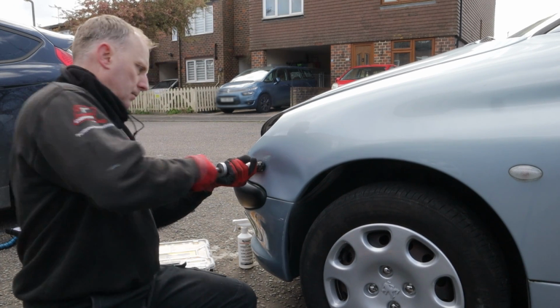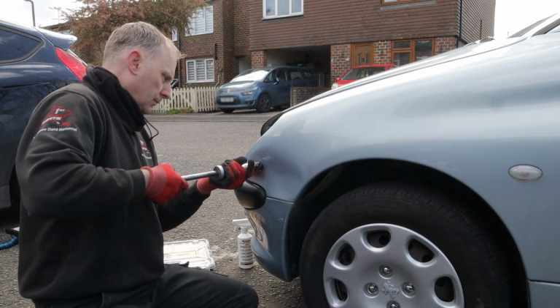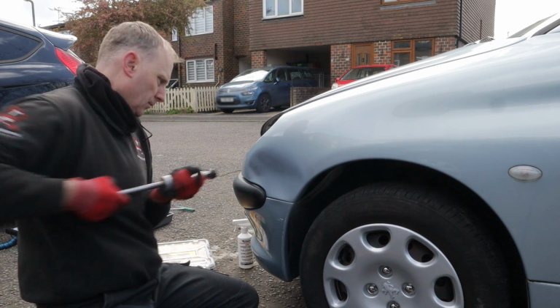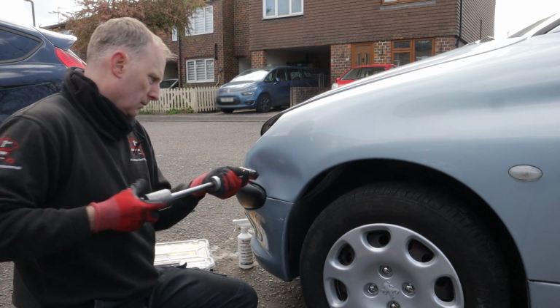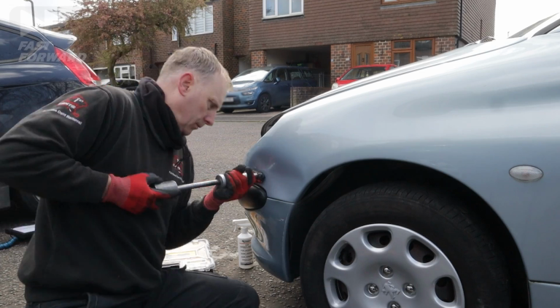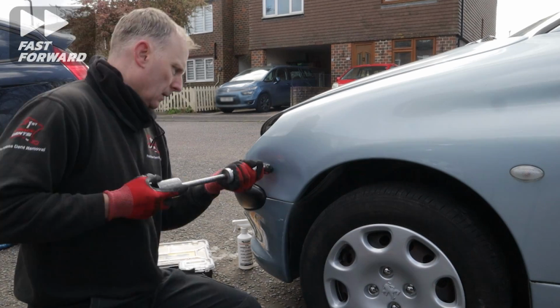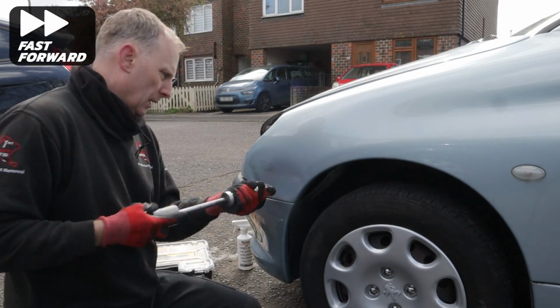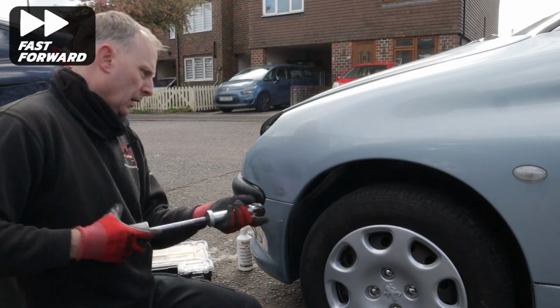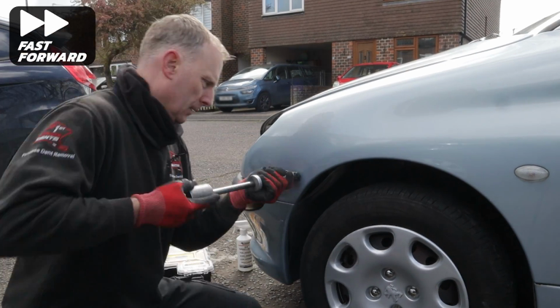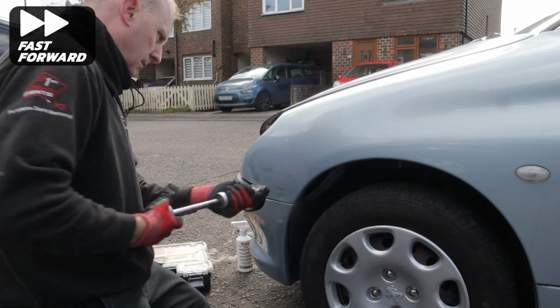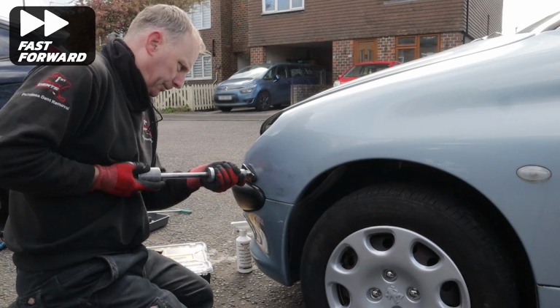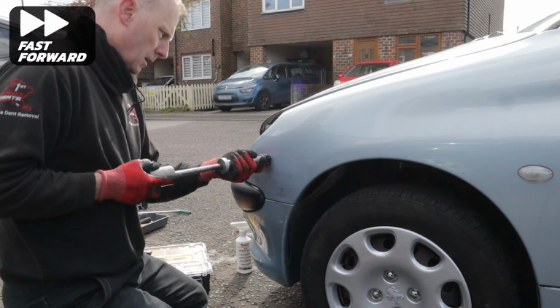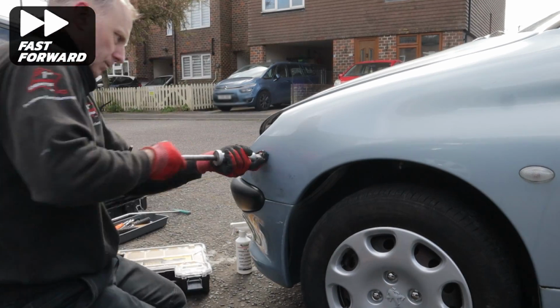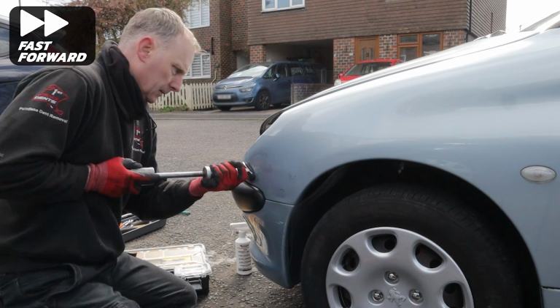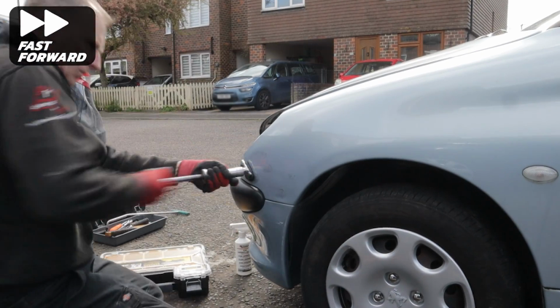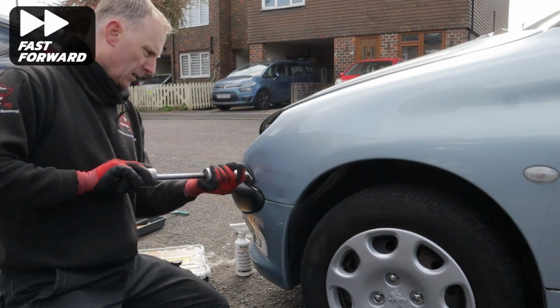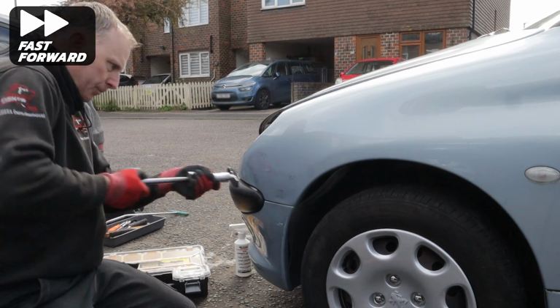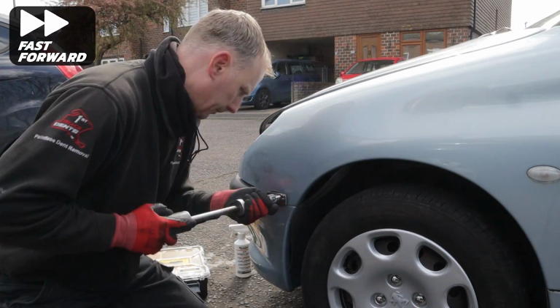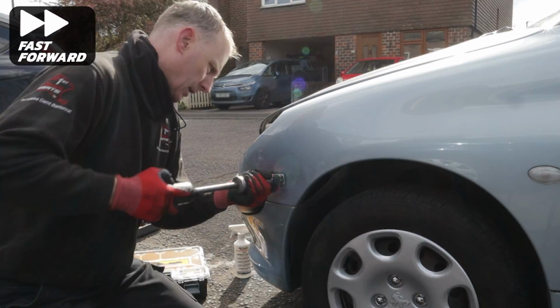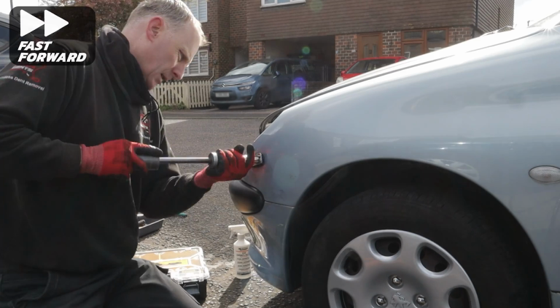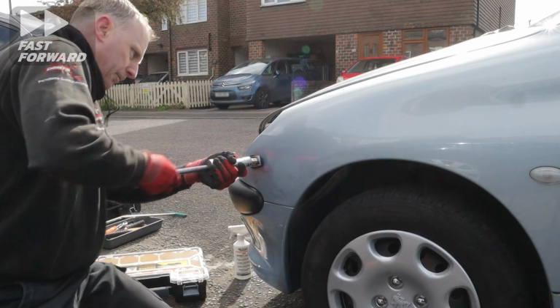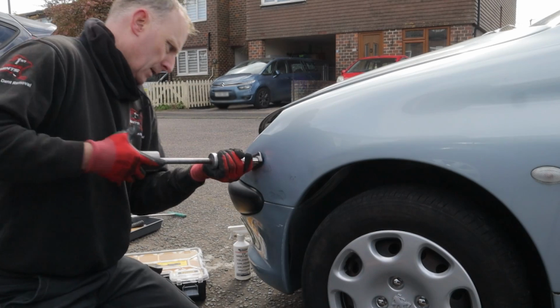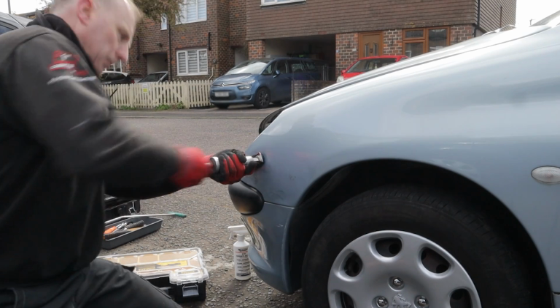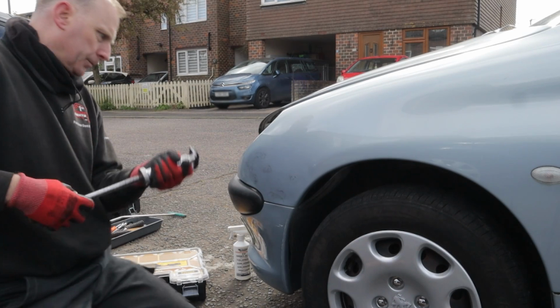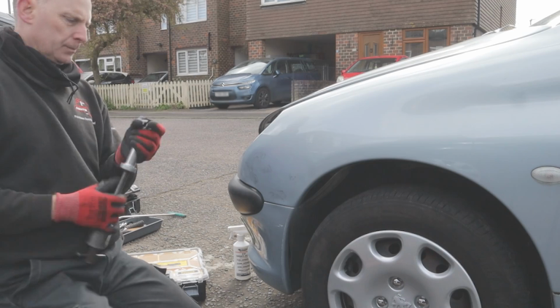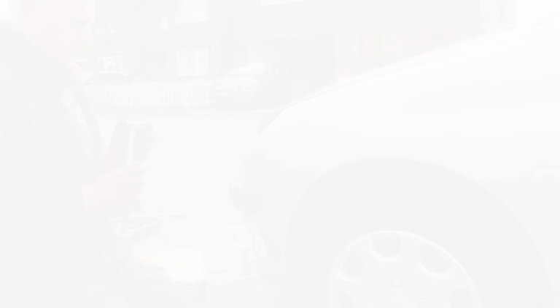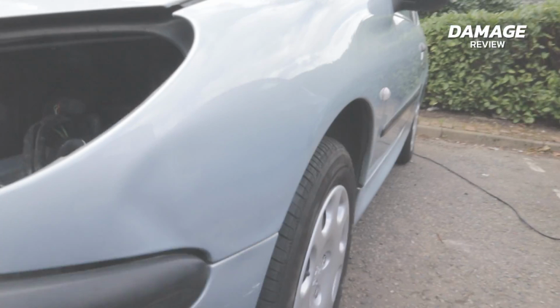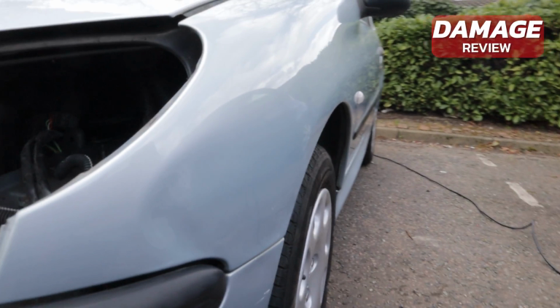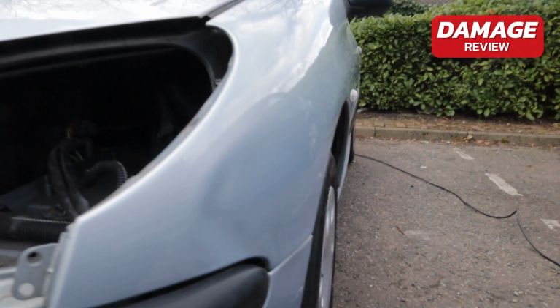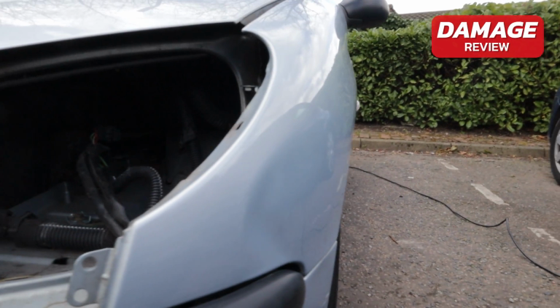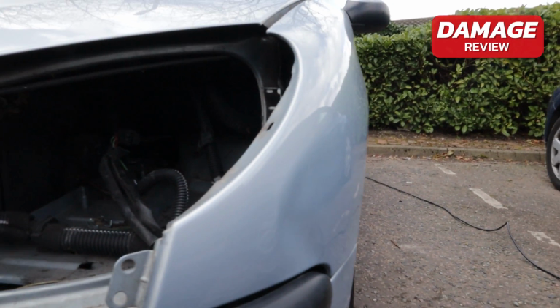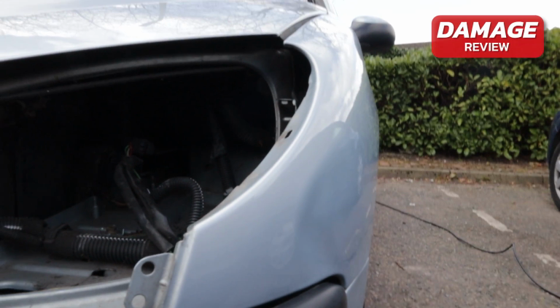Next I'm using some cold glue which allows me to start pulling the bulk of this damage out. And here's what it looks like so far after the cold glue pulling.